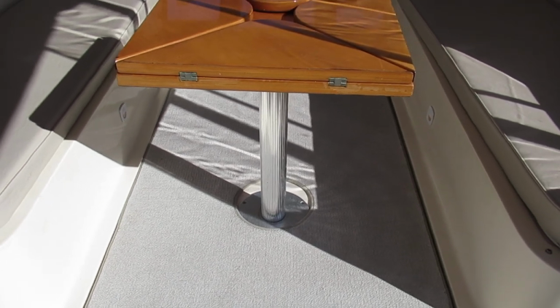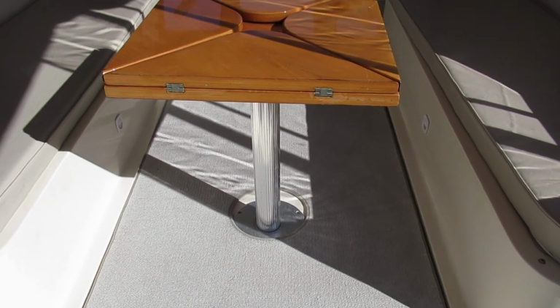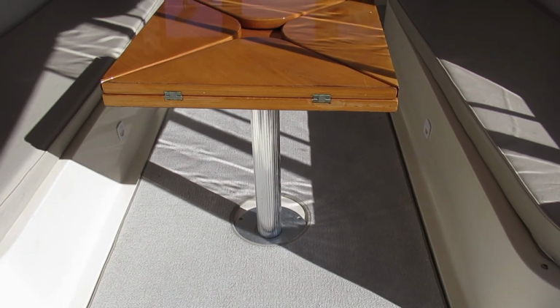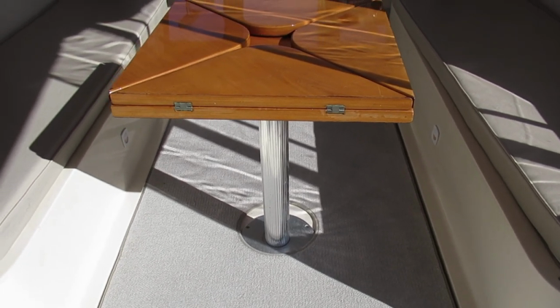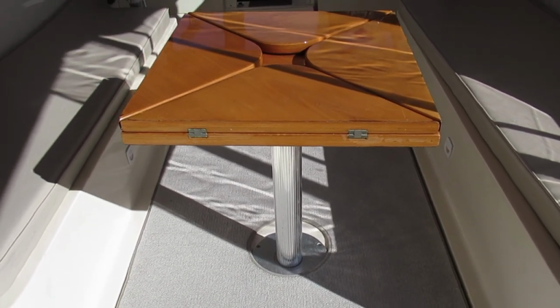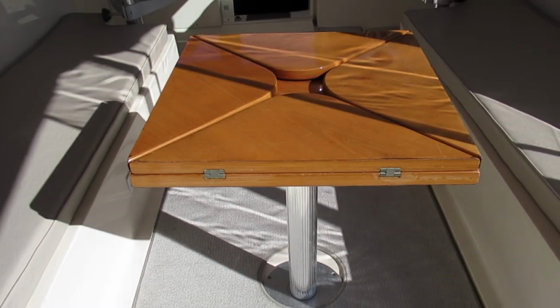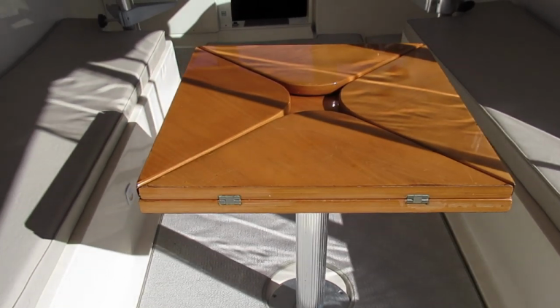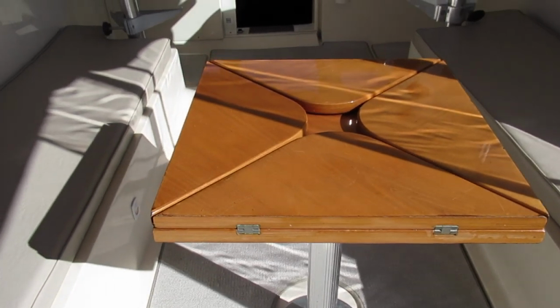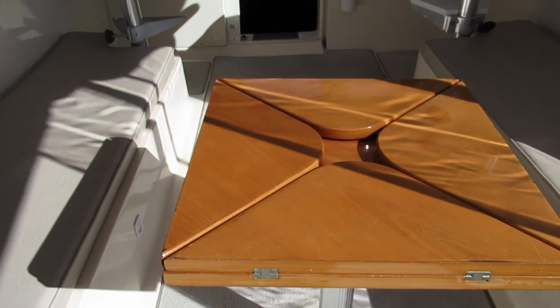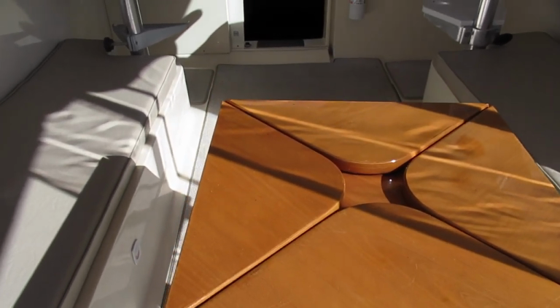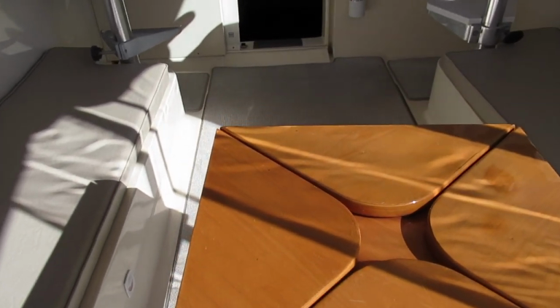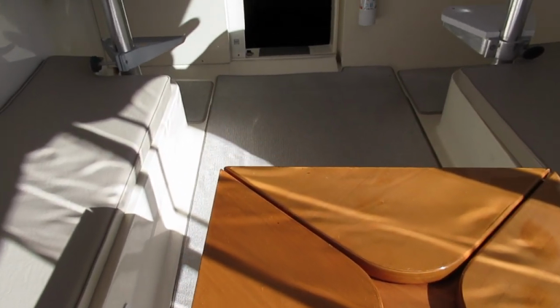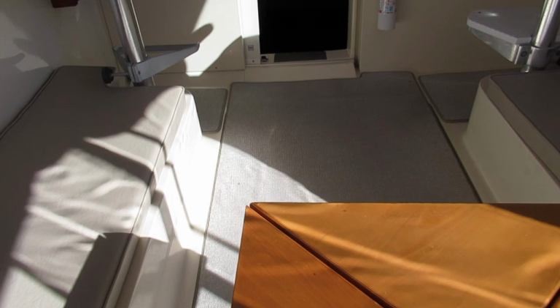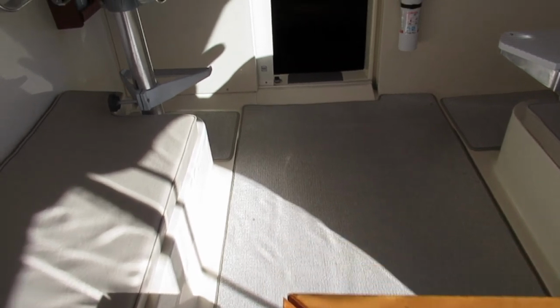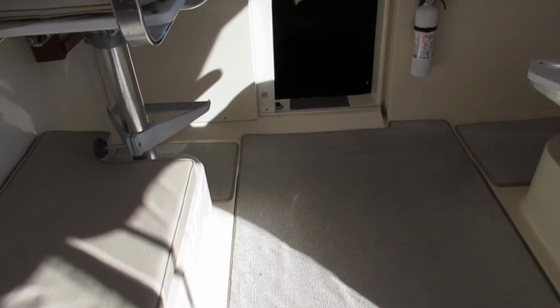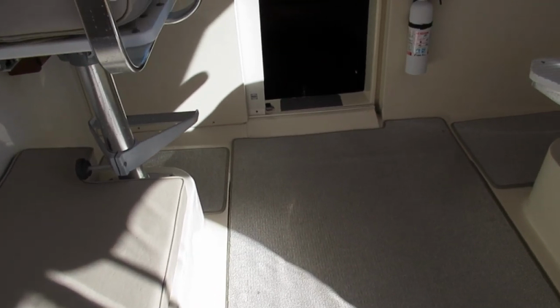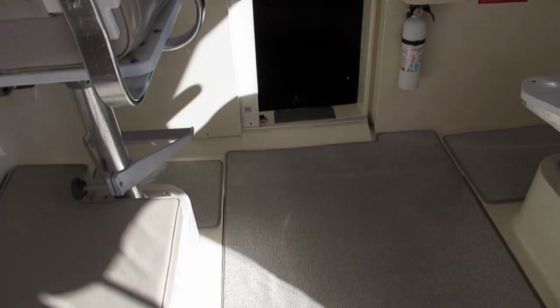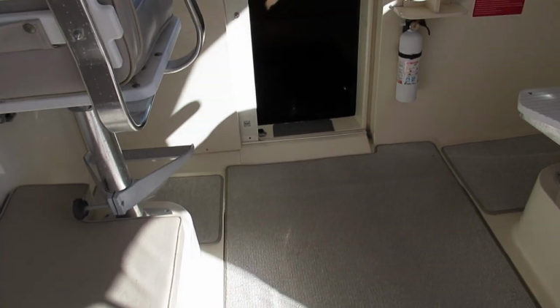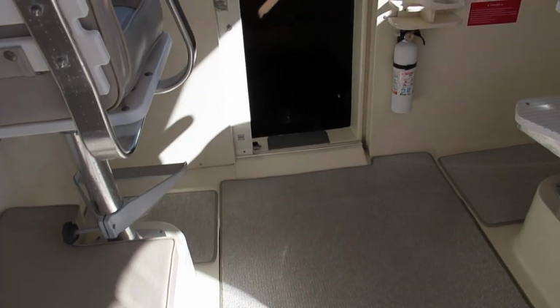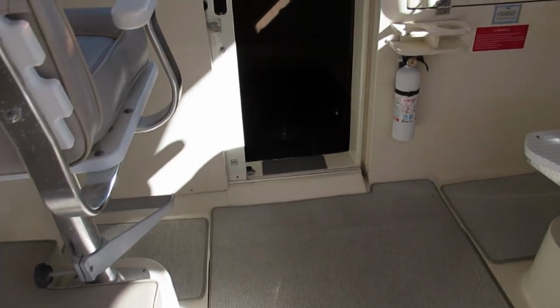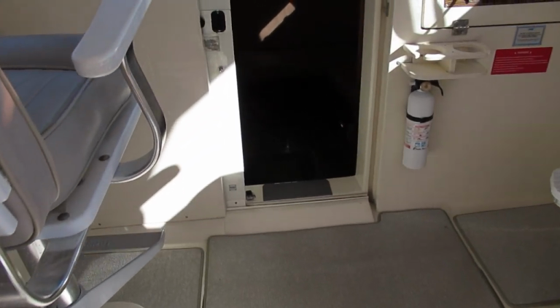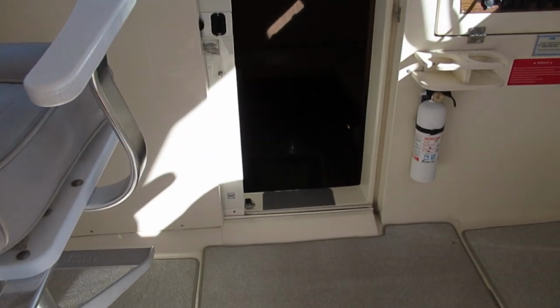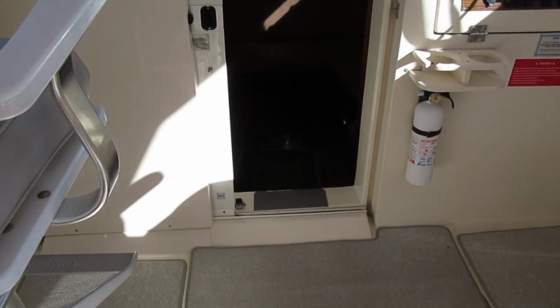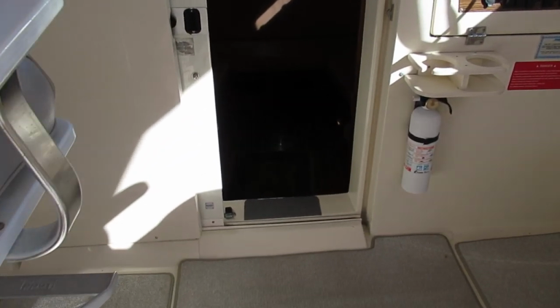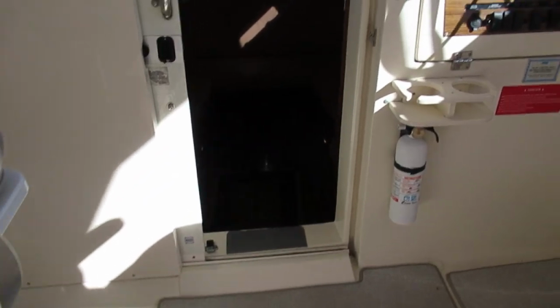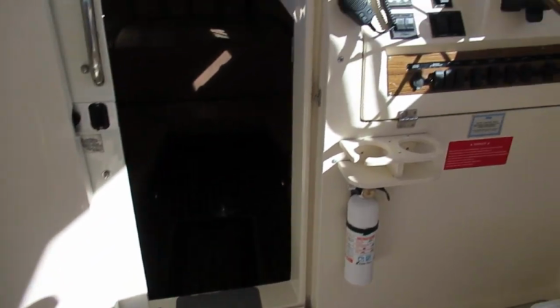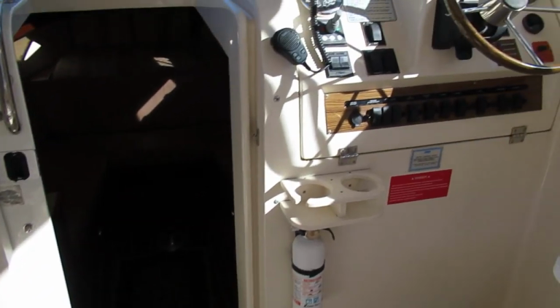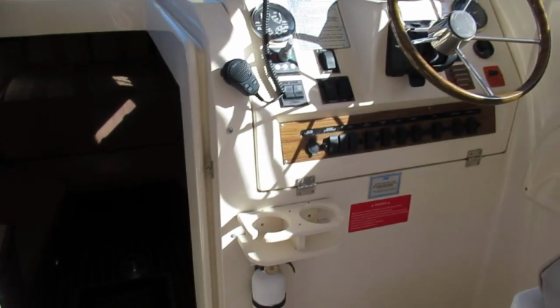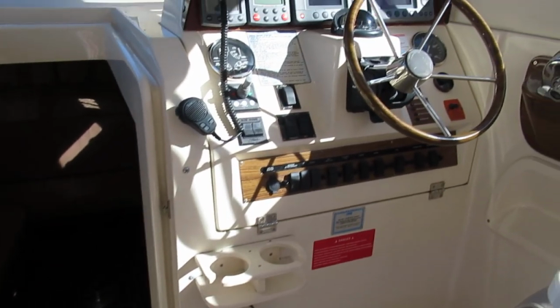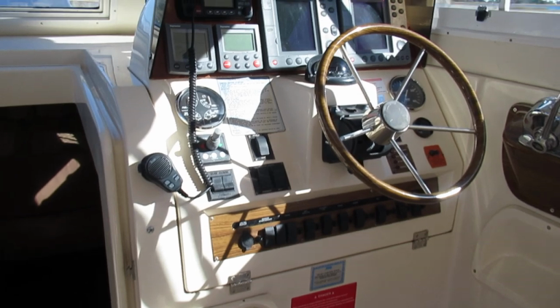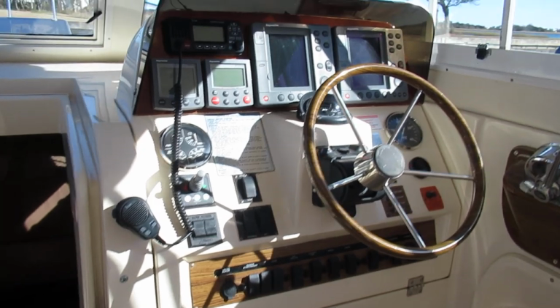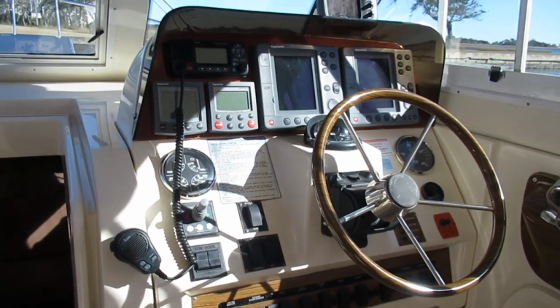The generator has been replaced and has less than 10 hours on it. It's got a sound shield. As mentioned, both the engine and the generator are in great running condition.